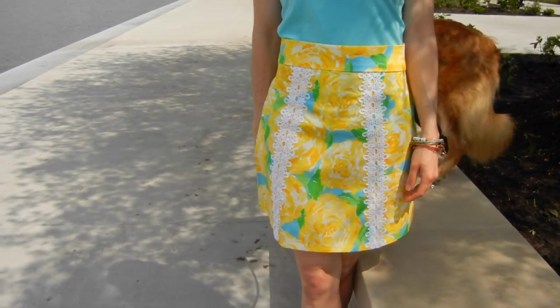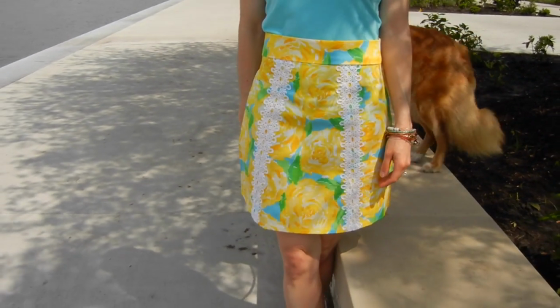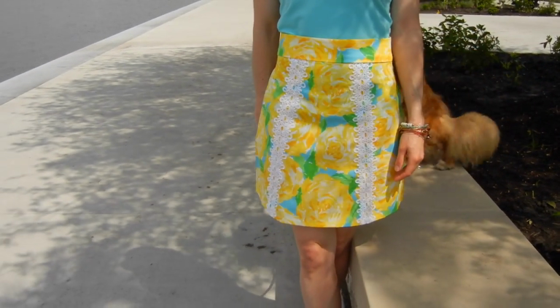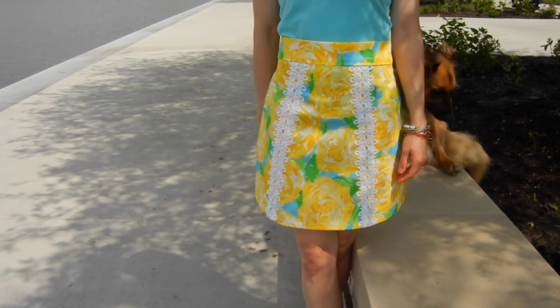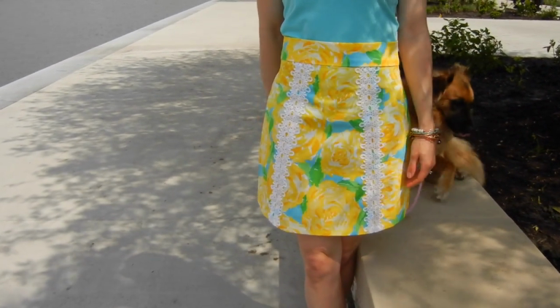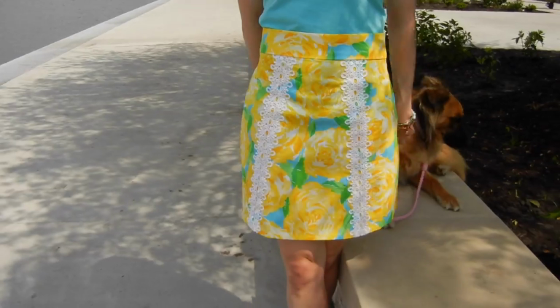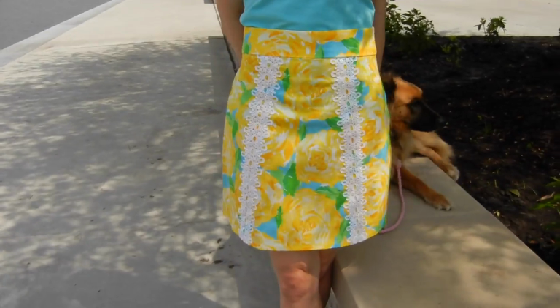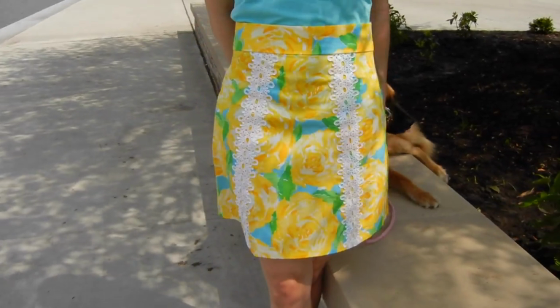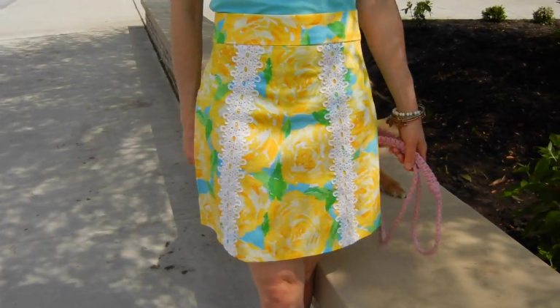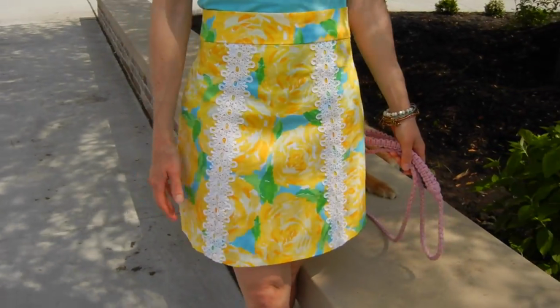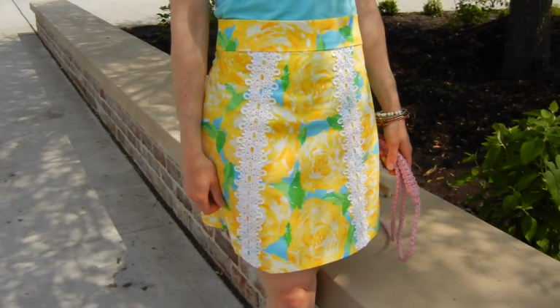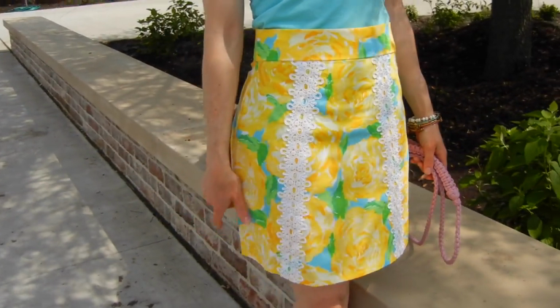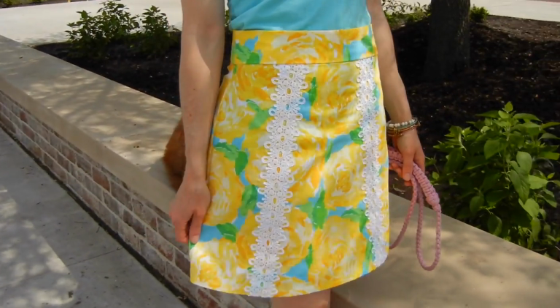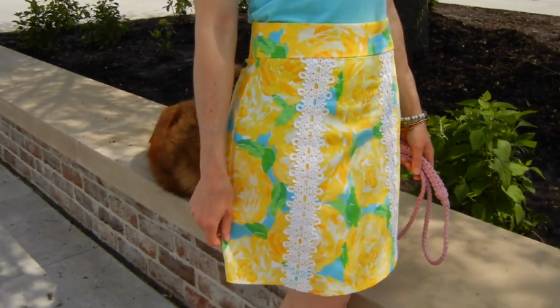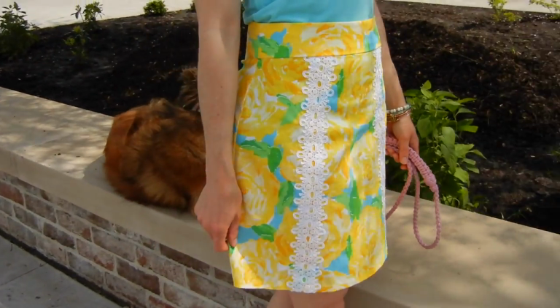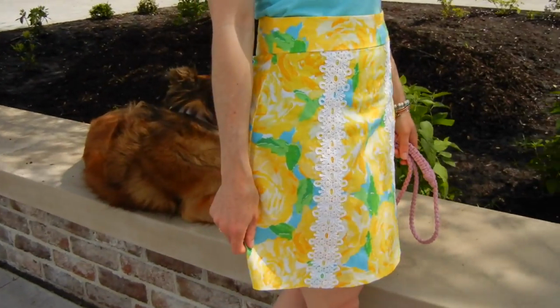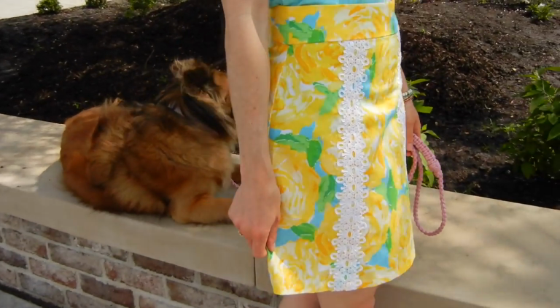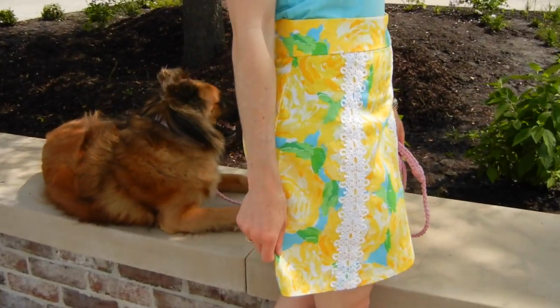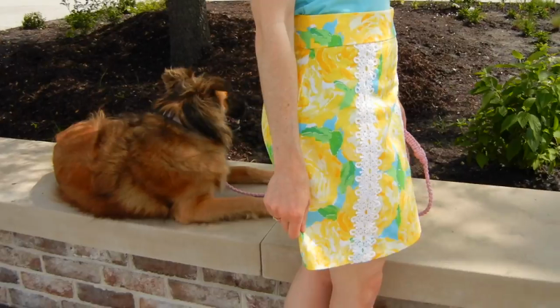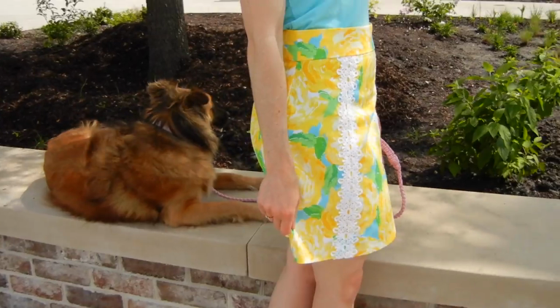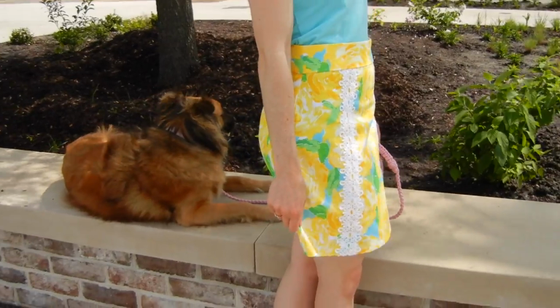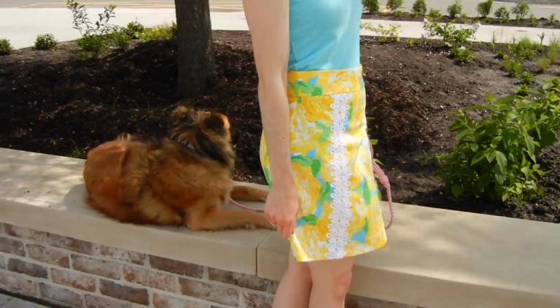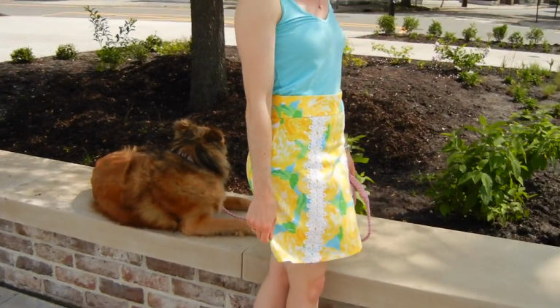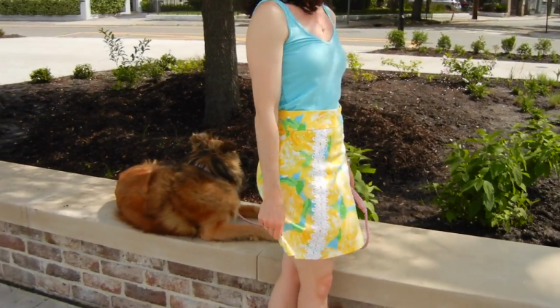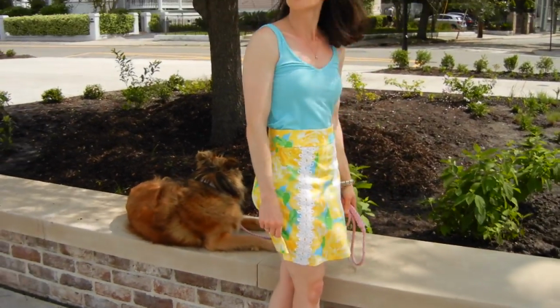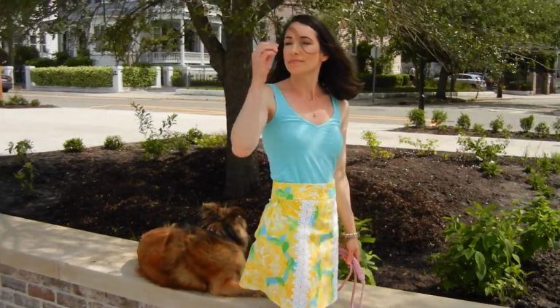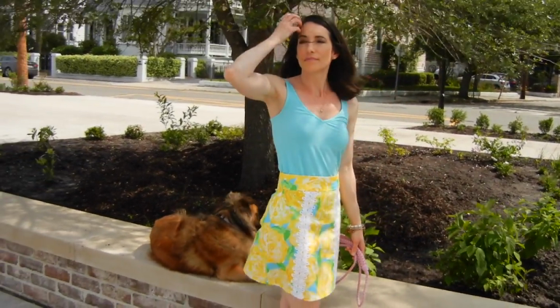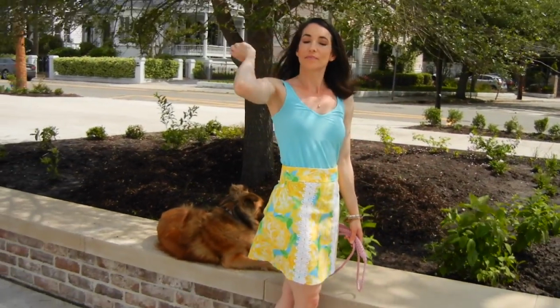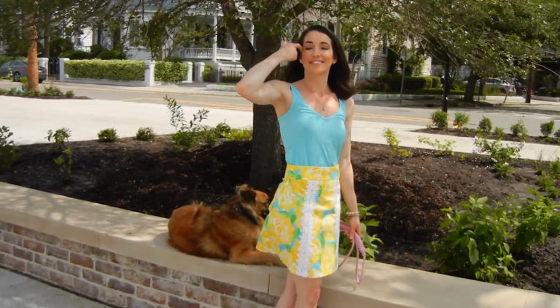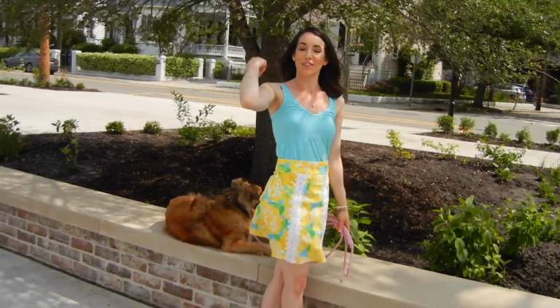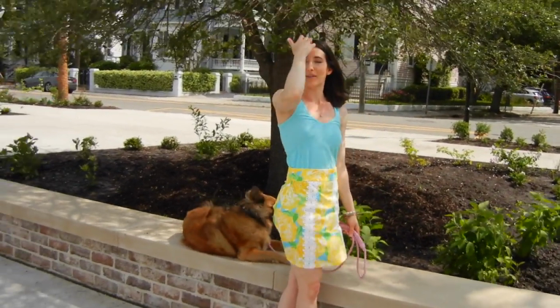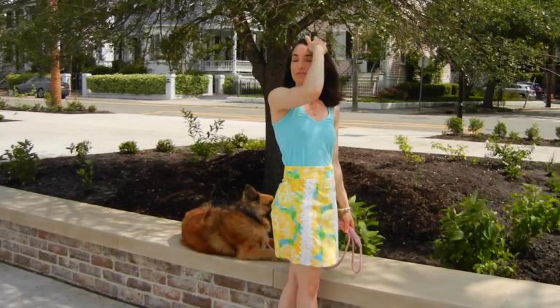I love how this simple A-line skirt allows you to embellish it in many different ways. This is also a really great skirt for beginners. It's only a few pattern pieces and Tilly has really thorough directions in her book.